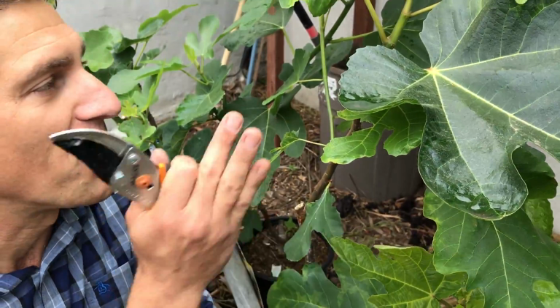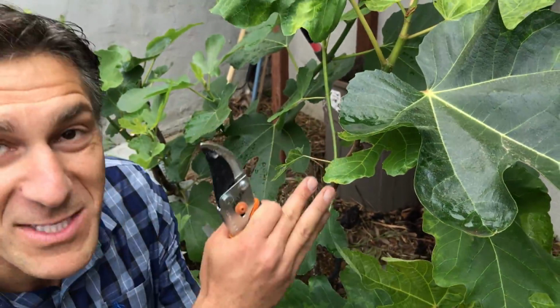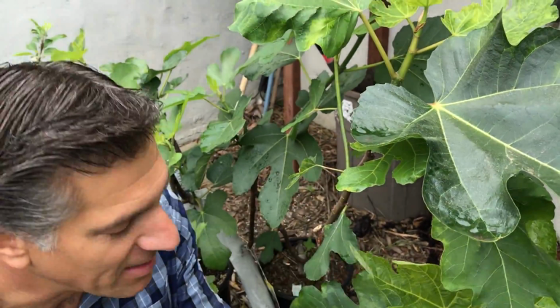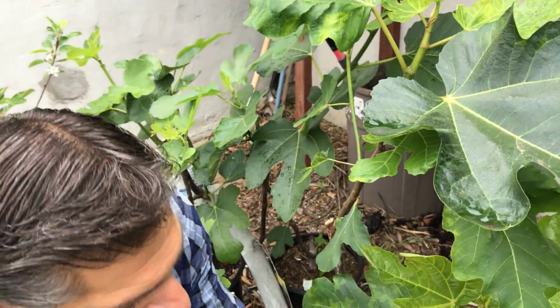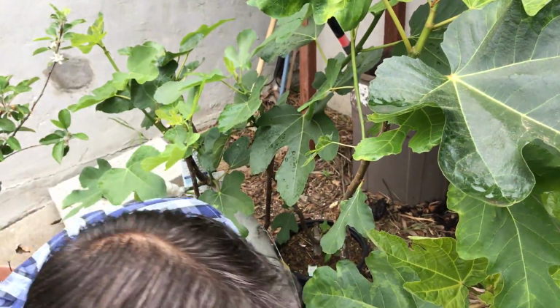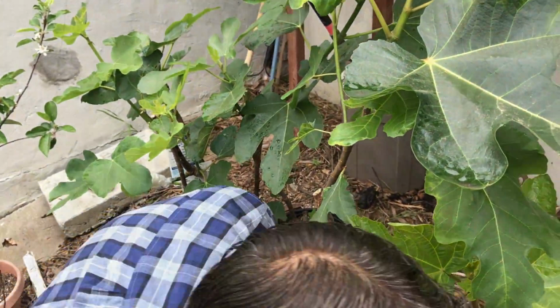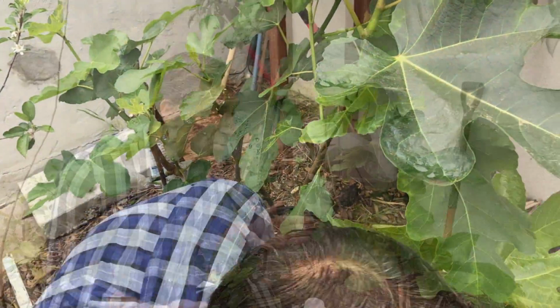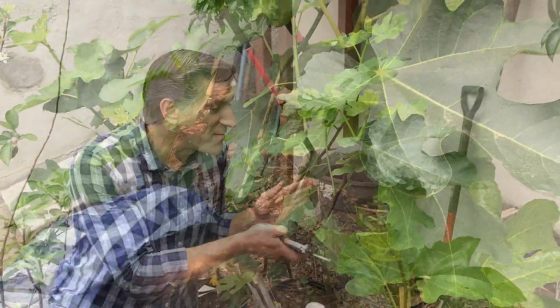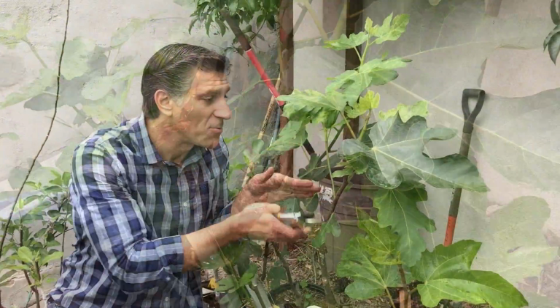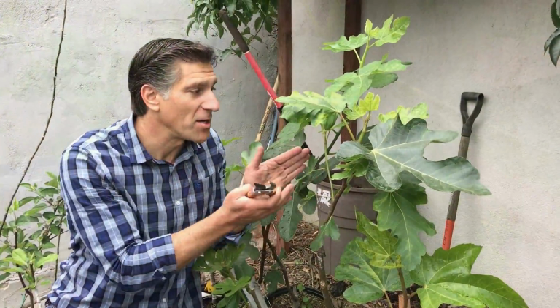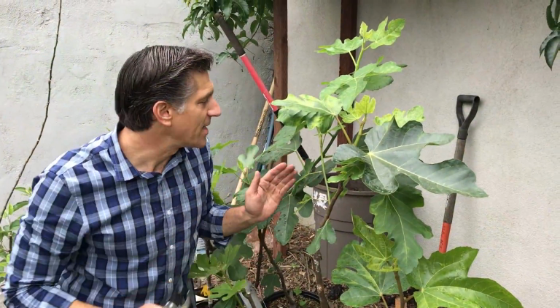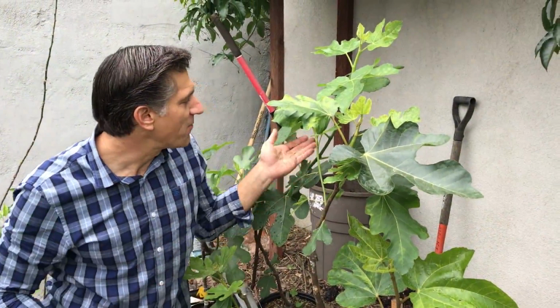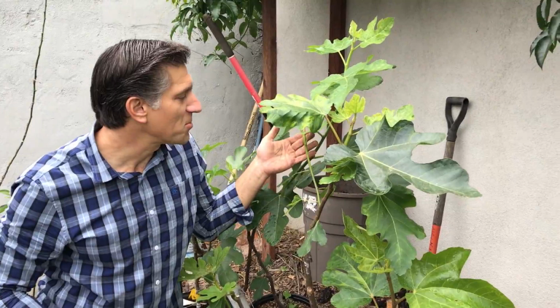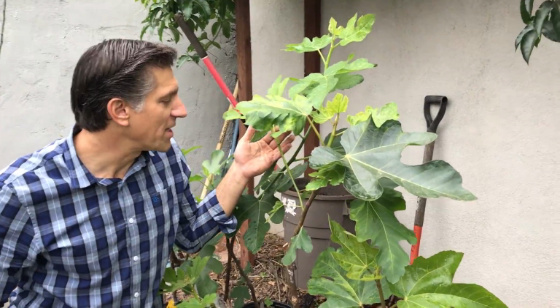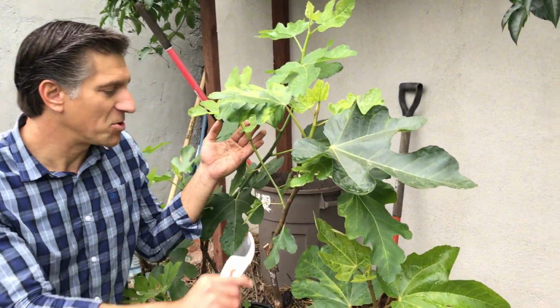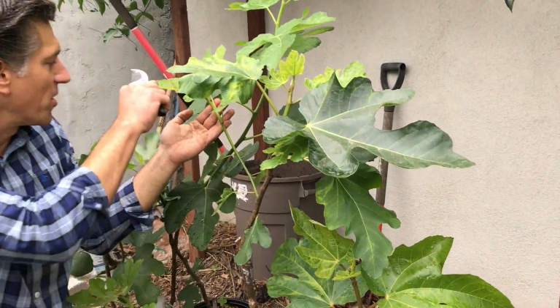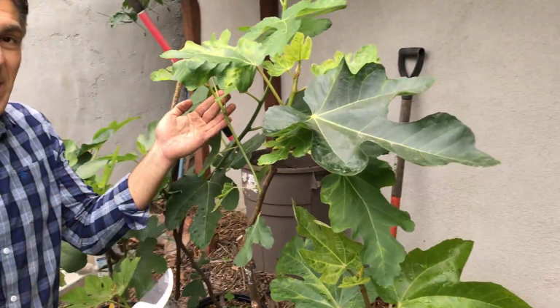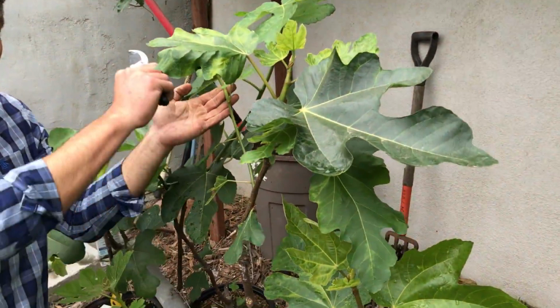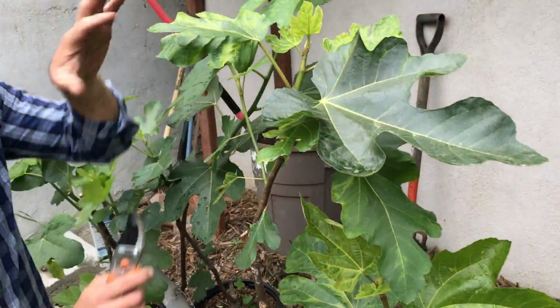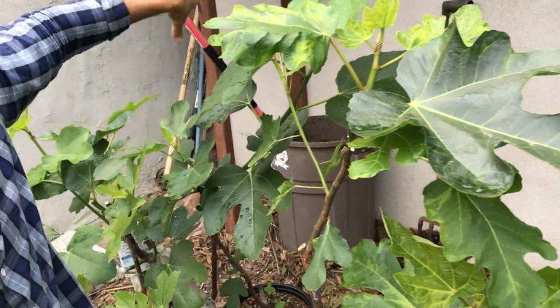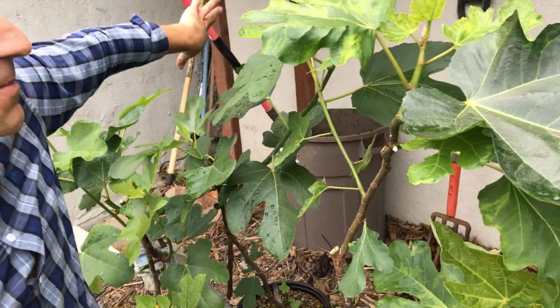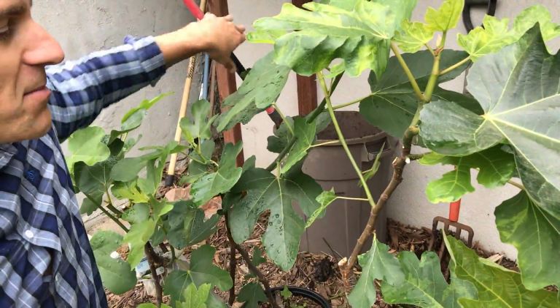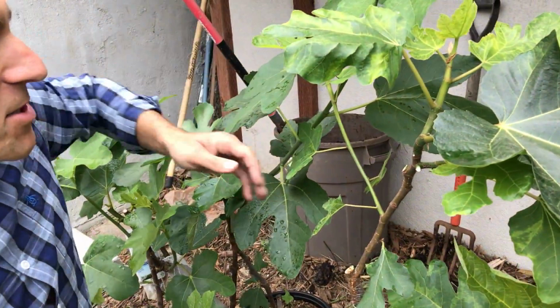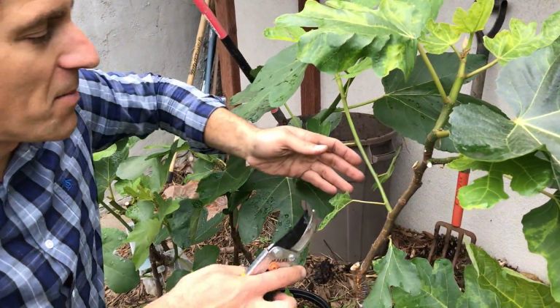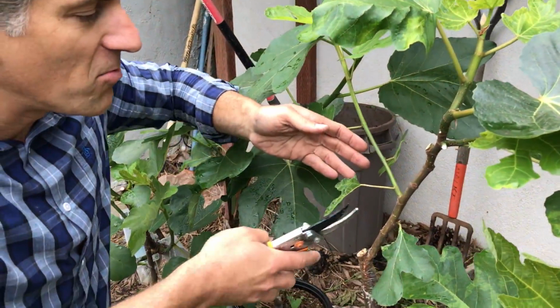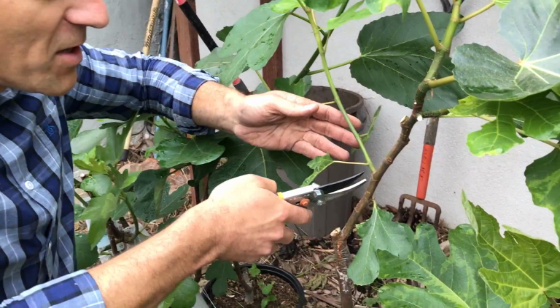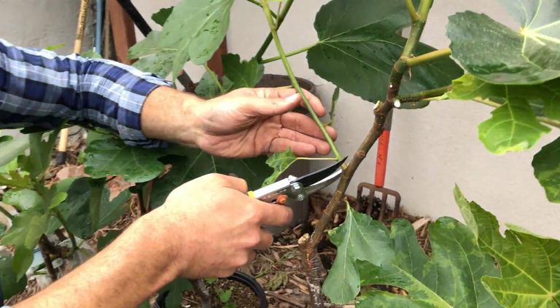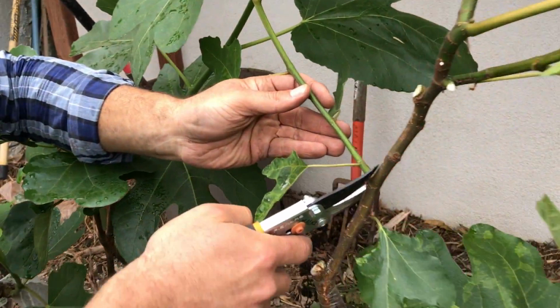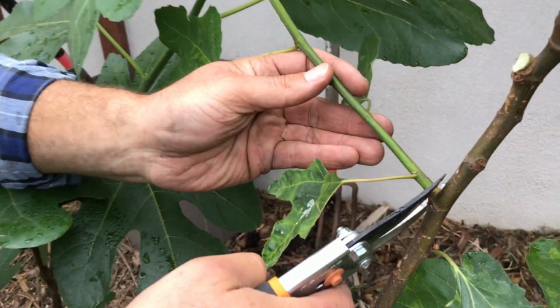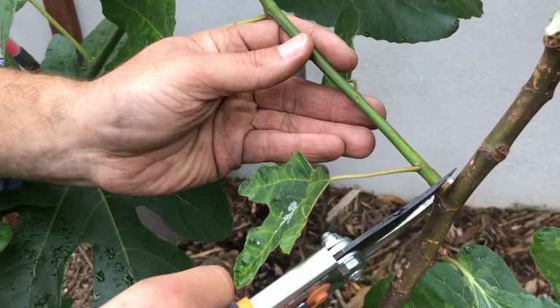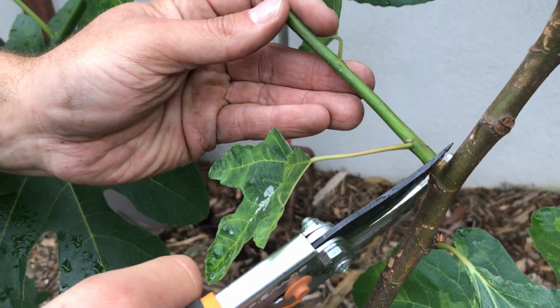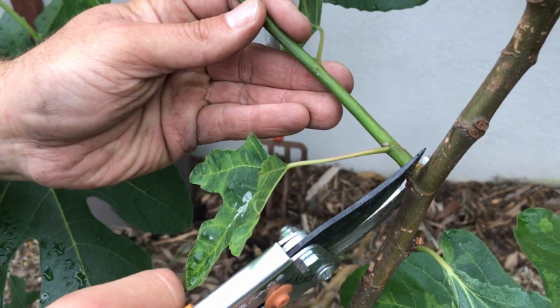And that'll be your proof immediately that we have success. Another branch off the scion wood I'm also going to take off — this one over here, which is growing in the direction of another grafted variety behind me — so I'm going to remove this as well.